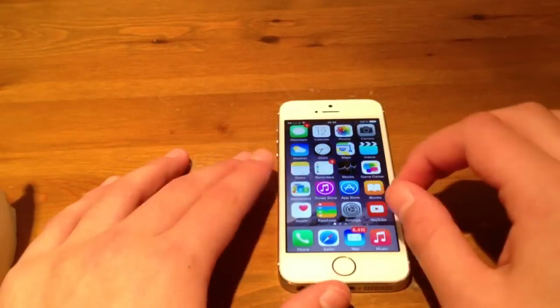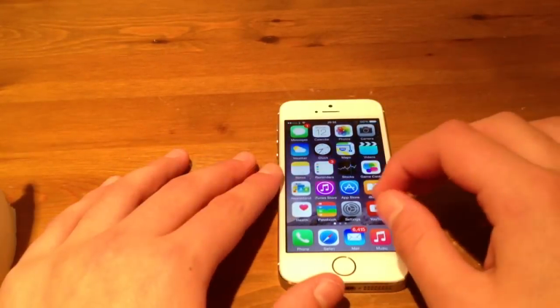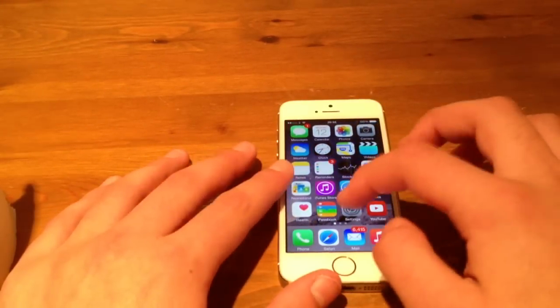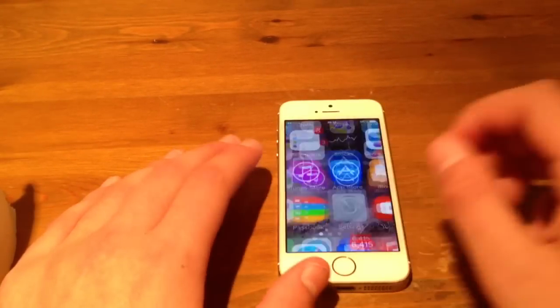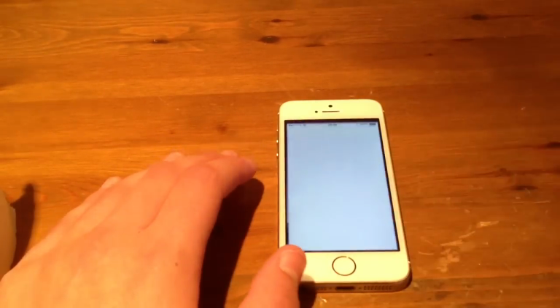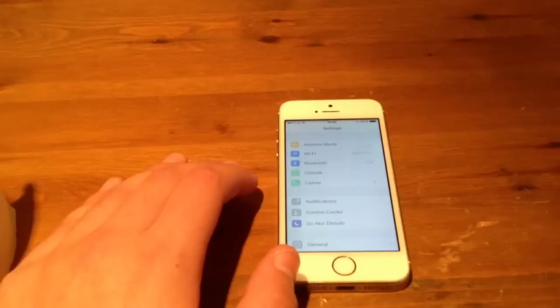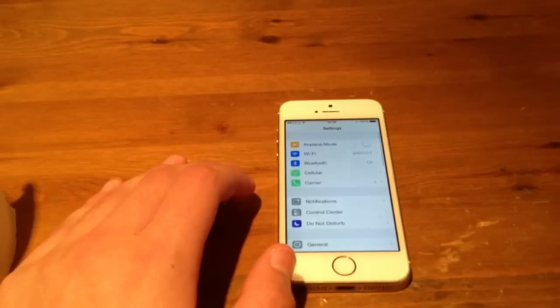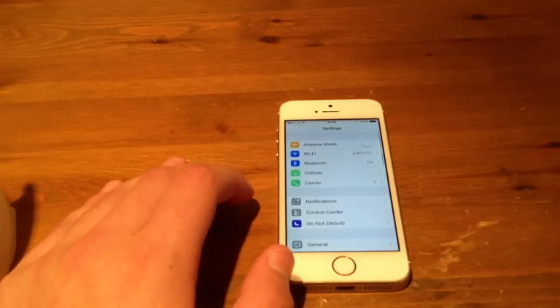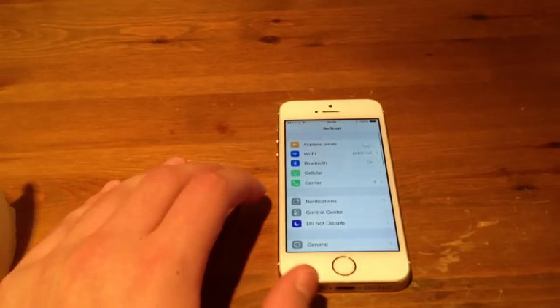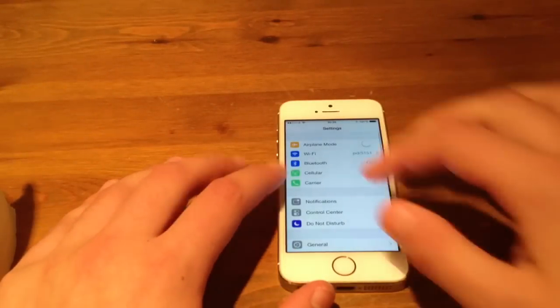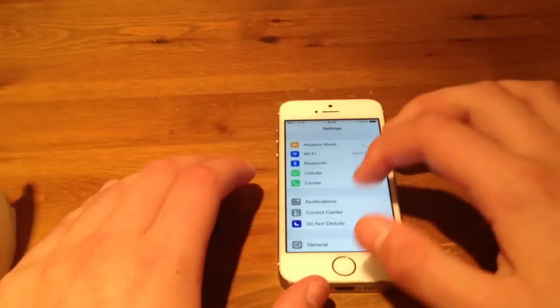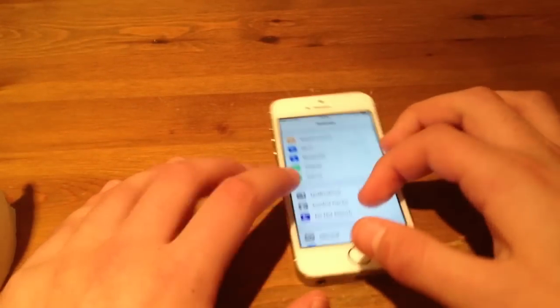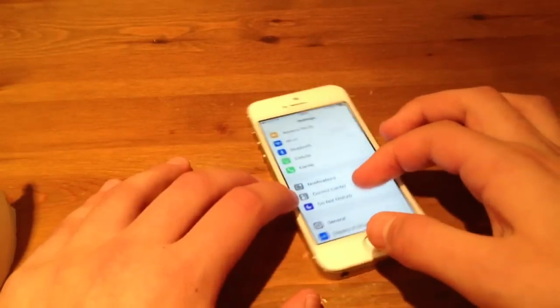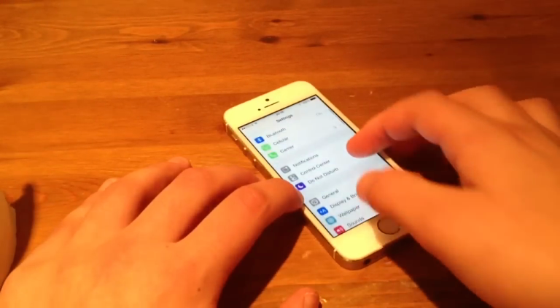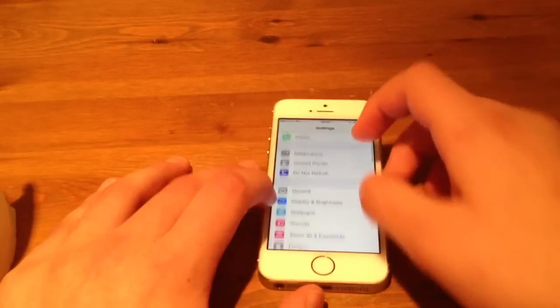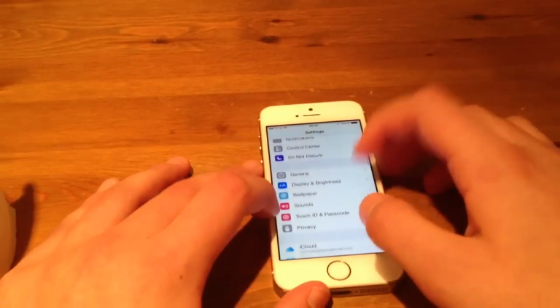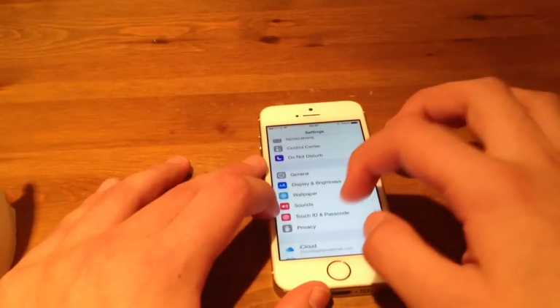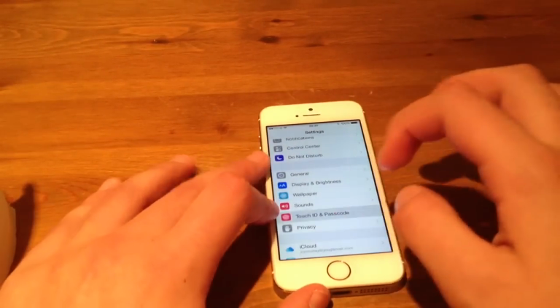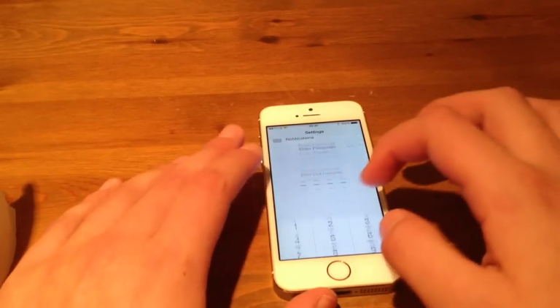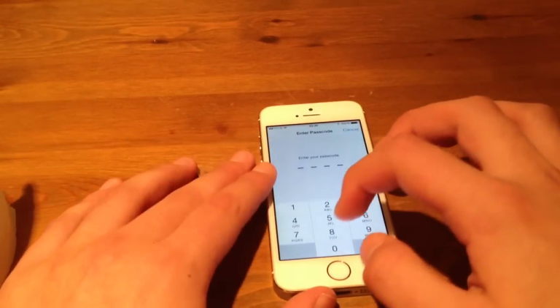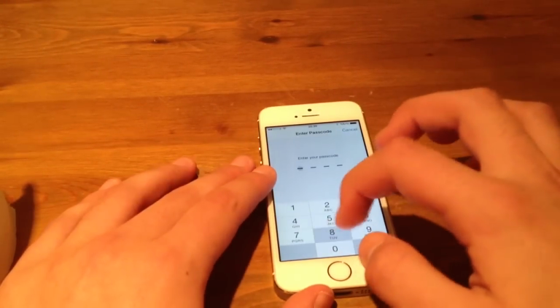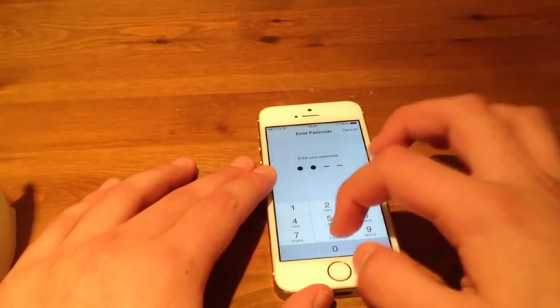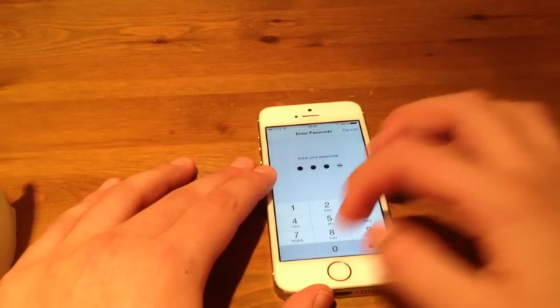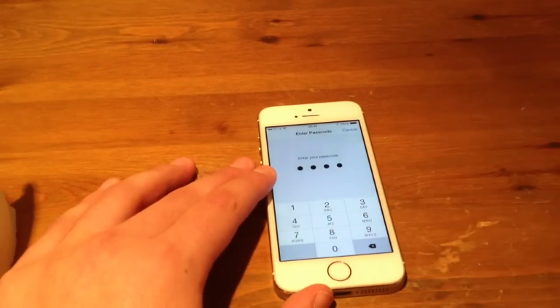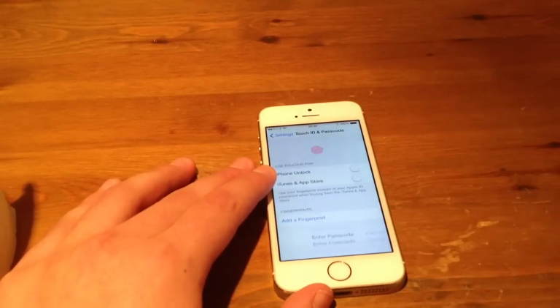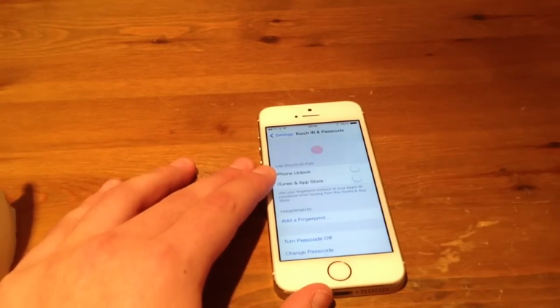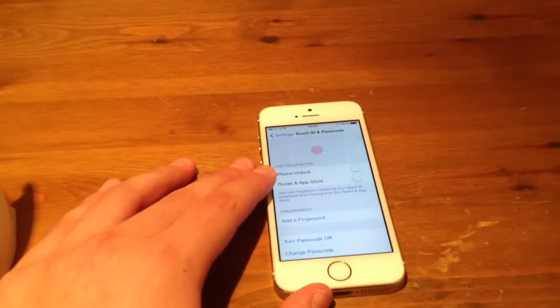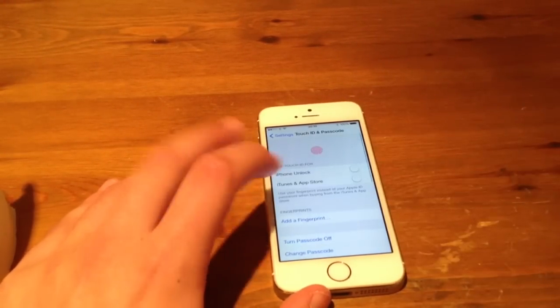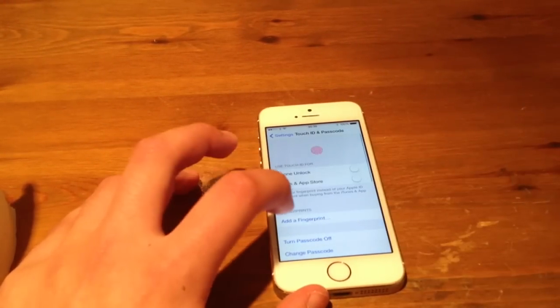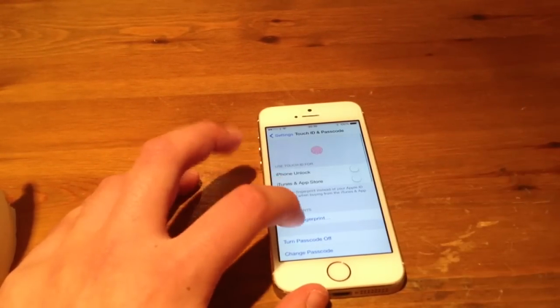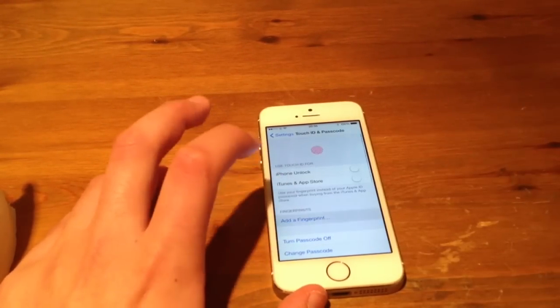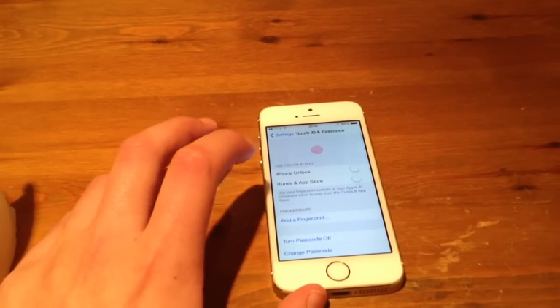So if you go on to Settings, and then you go on to Touch ID and Passcode, just put the password in. And then go to Add a Fingerprint.